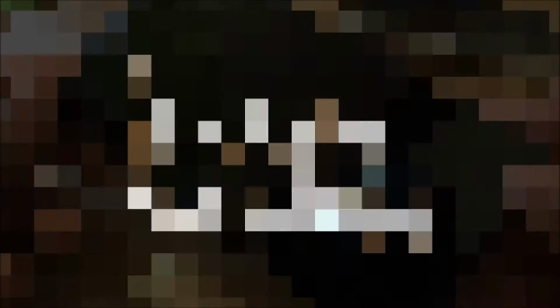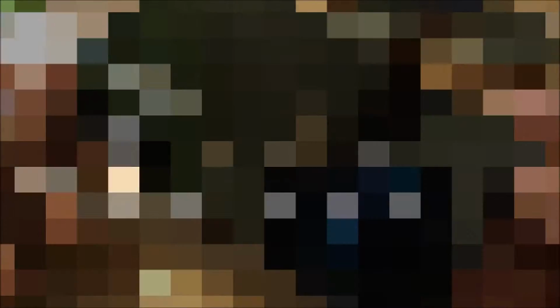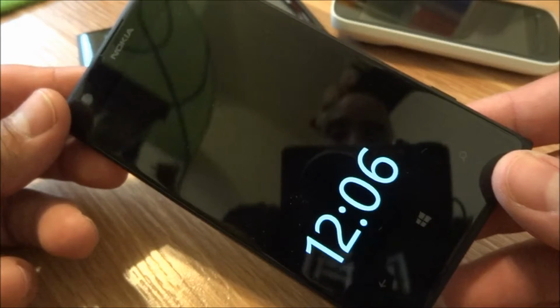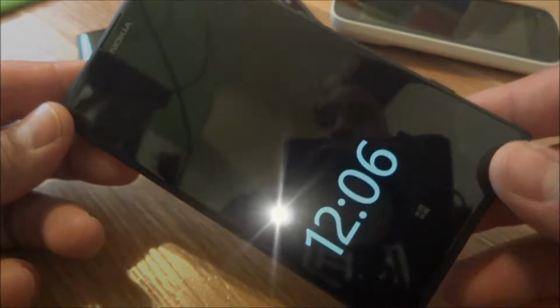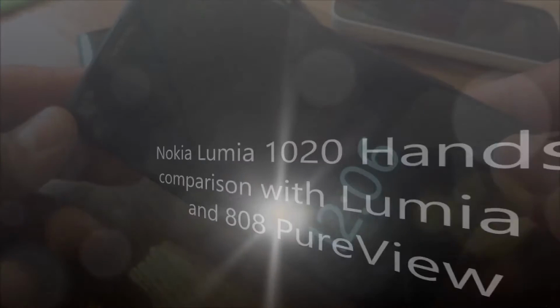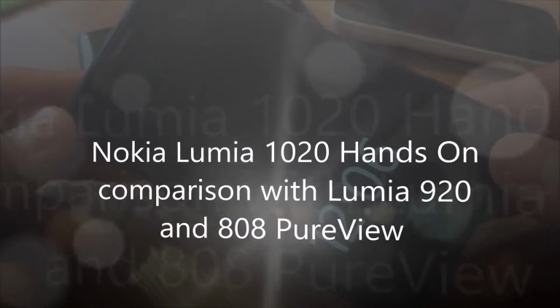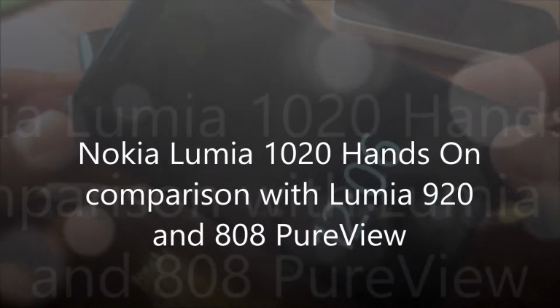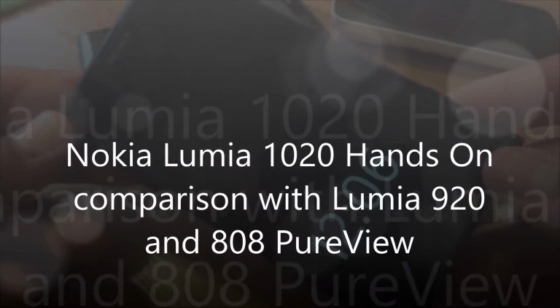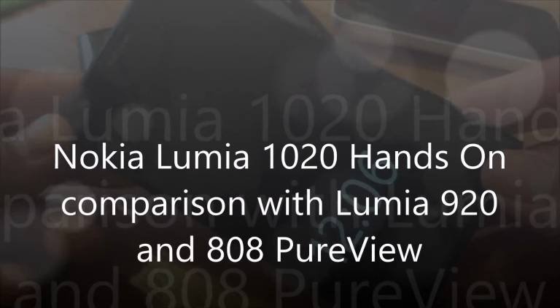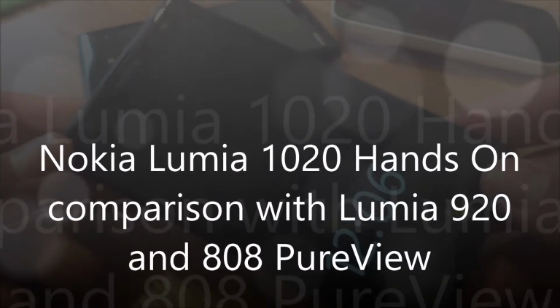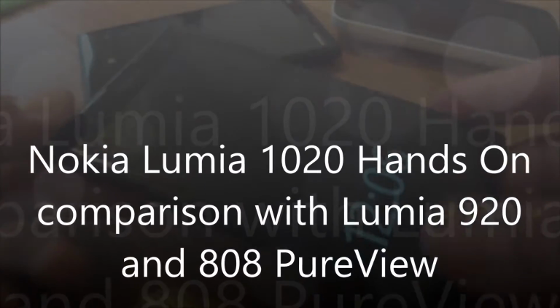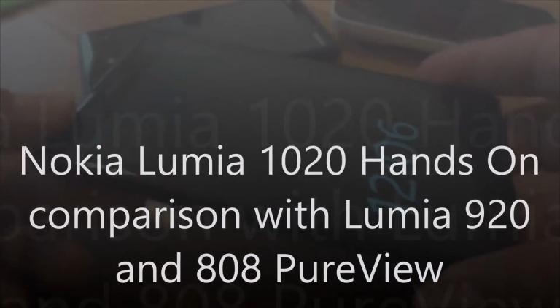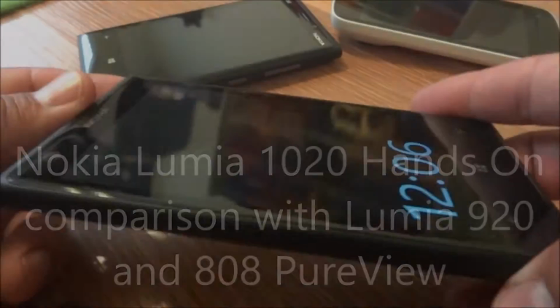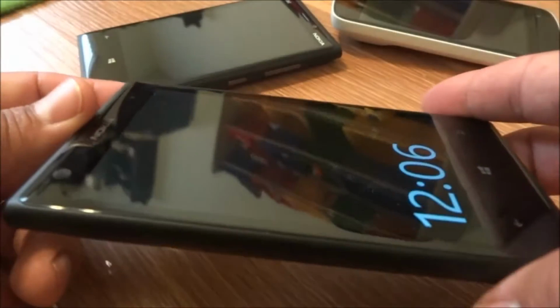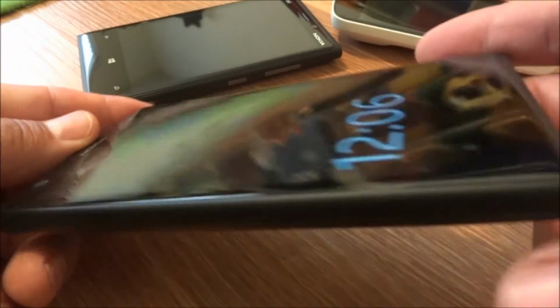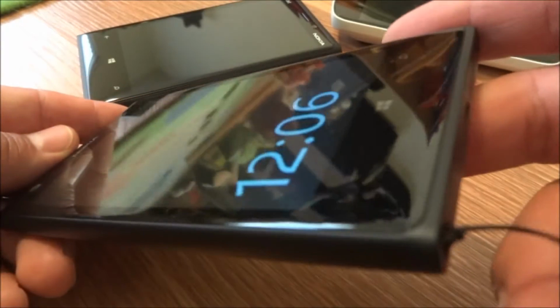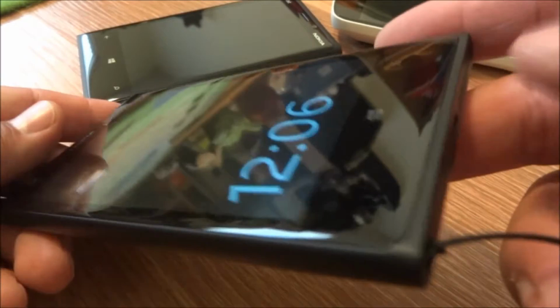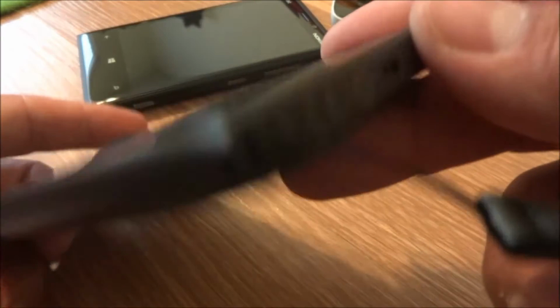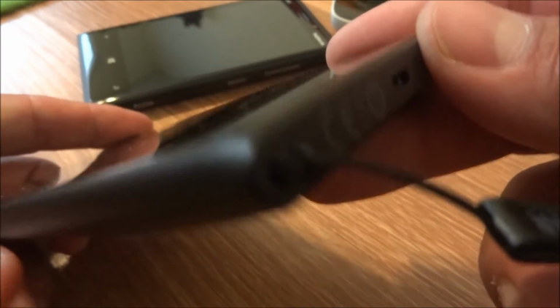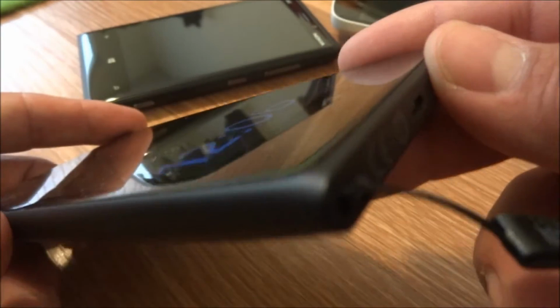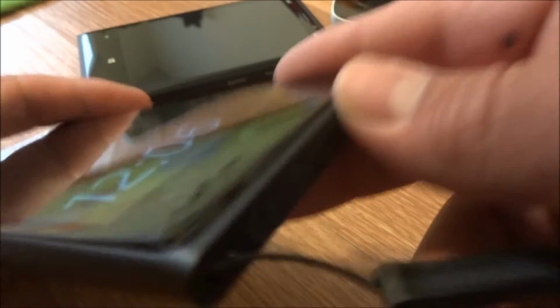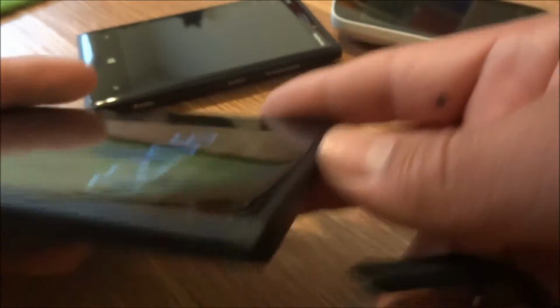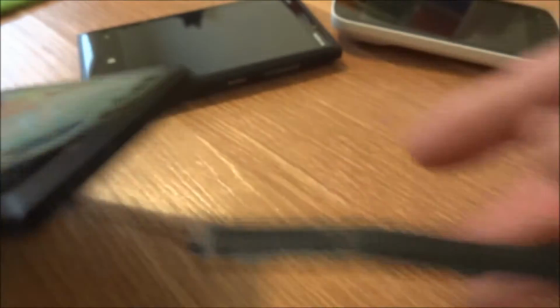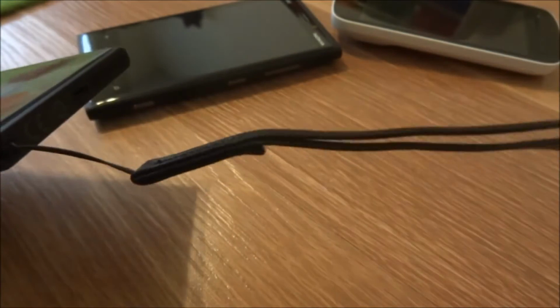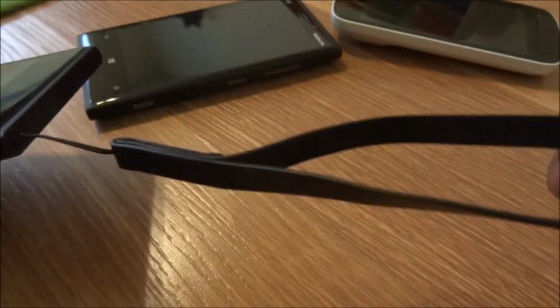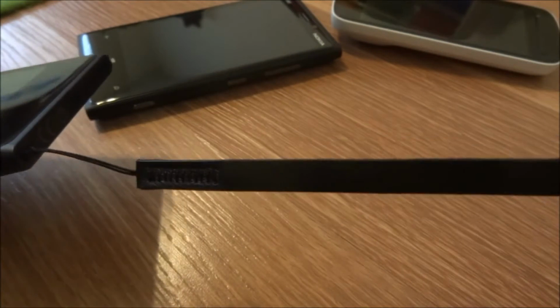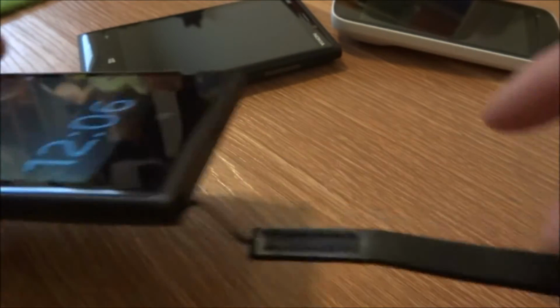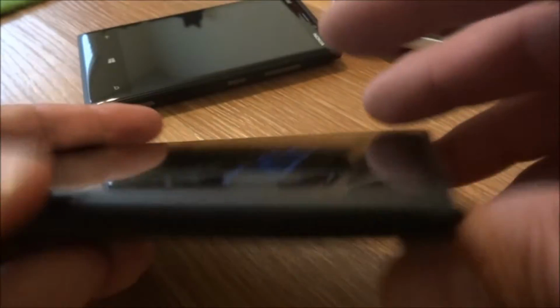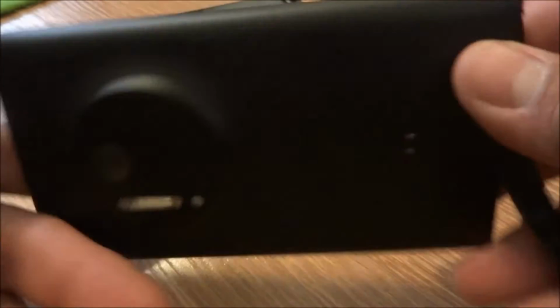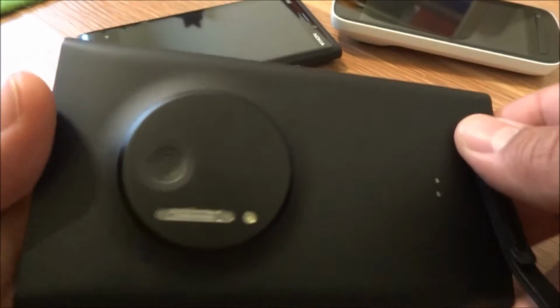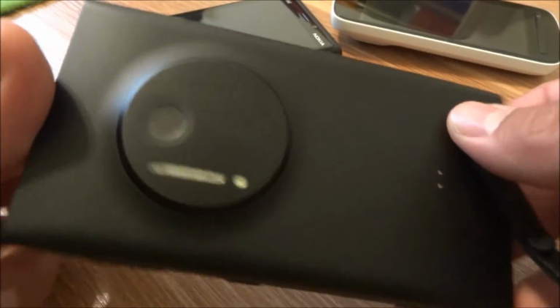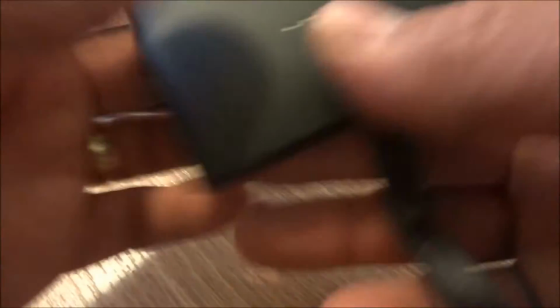Hi, this is Mike from the Mobile Fanatics. Here I have the Nokia Lumia 1020 — finally got my hands on it. I got this from AT&T. It comes with the lanyard, and it has a 41 megapixel camera, so that's no joke.